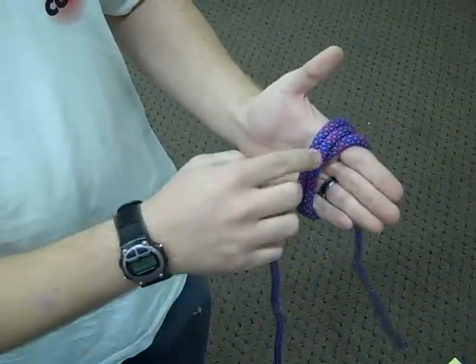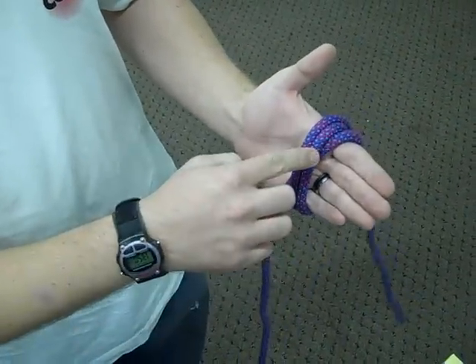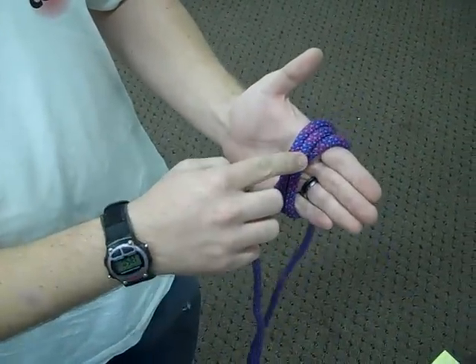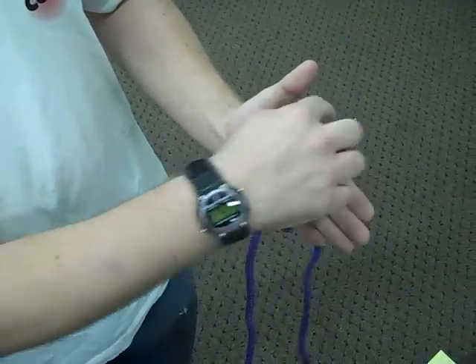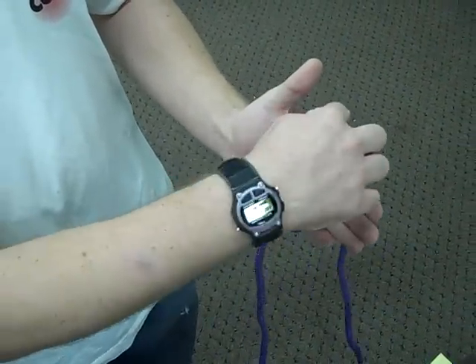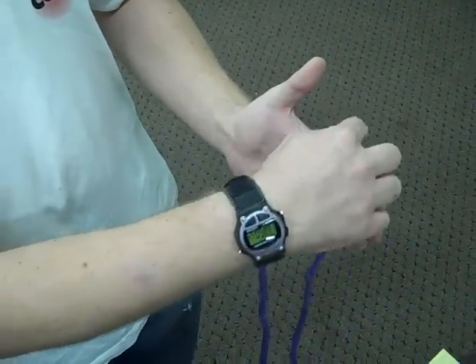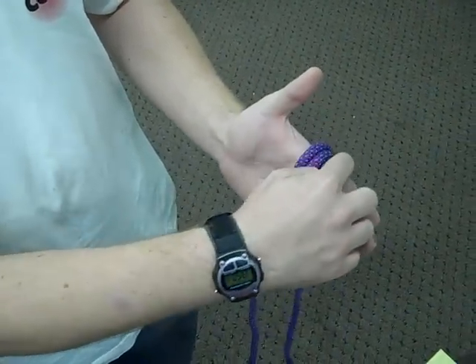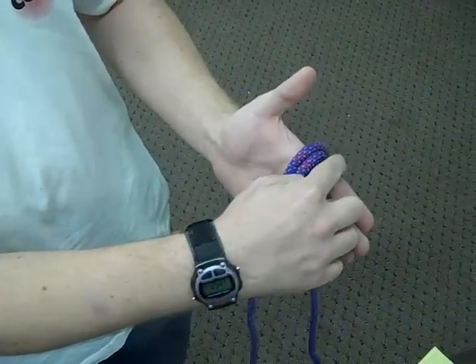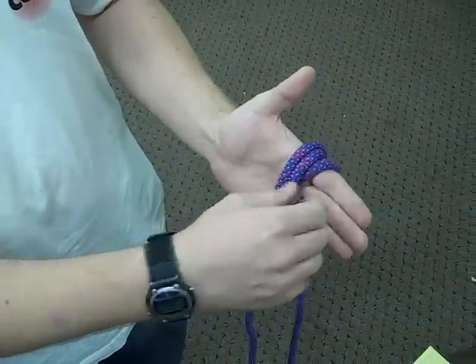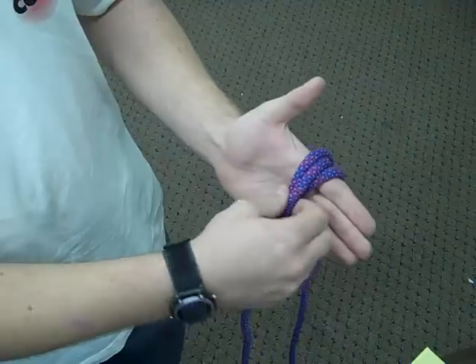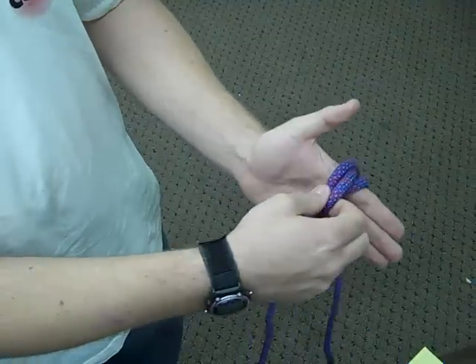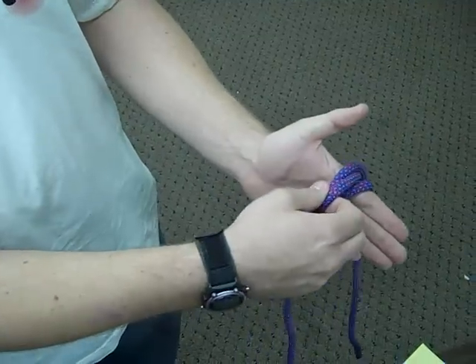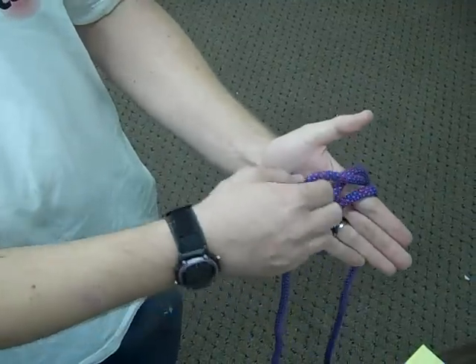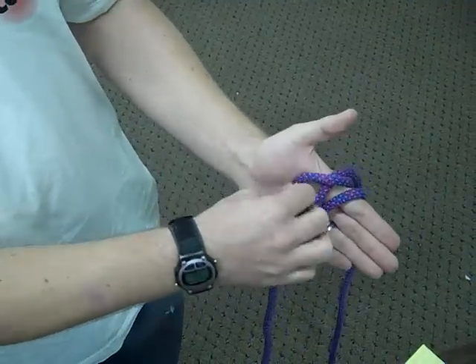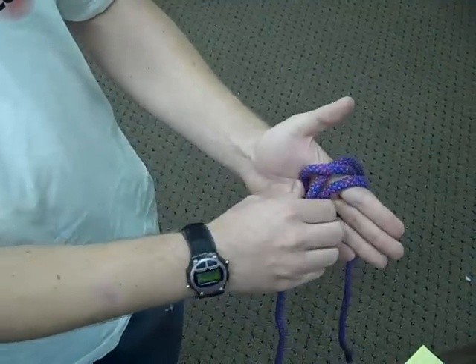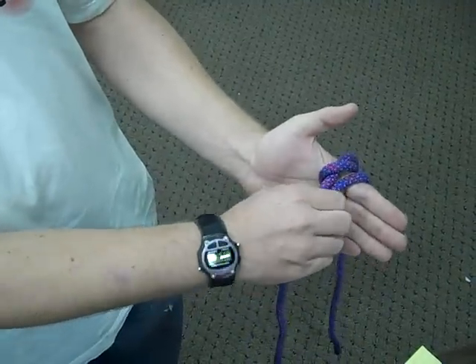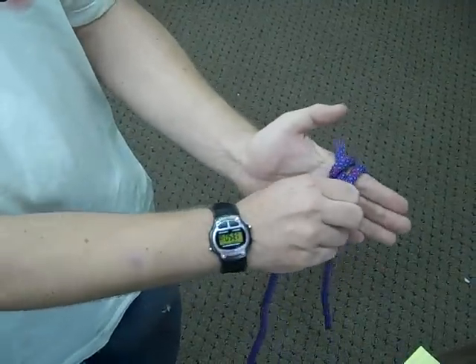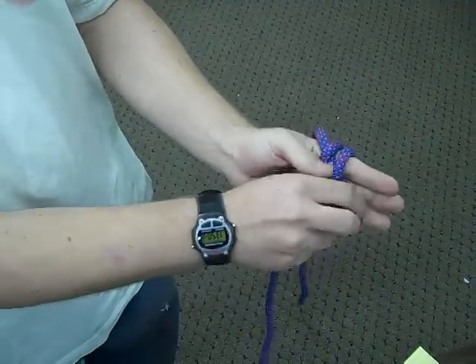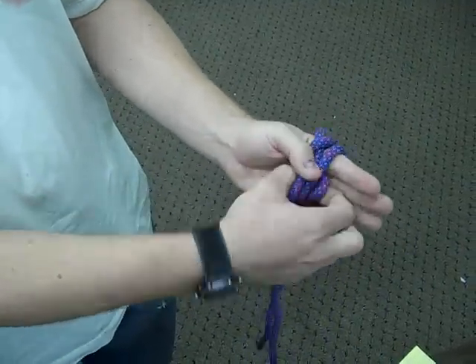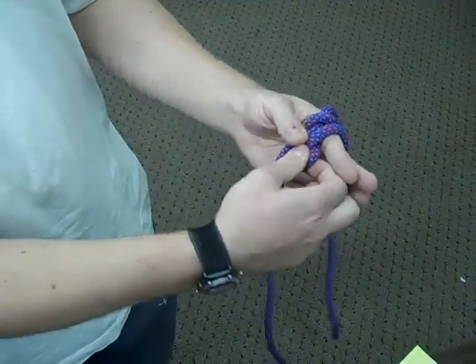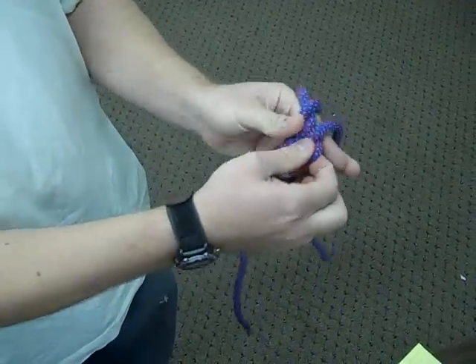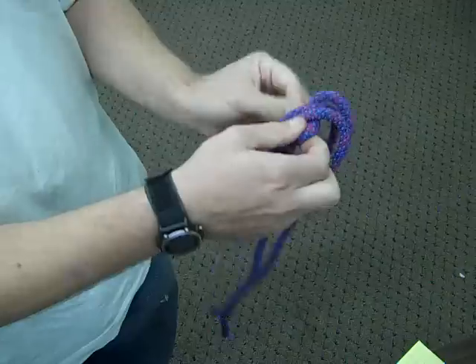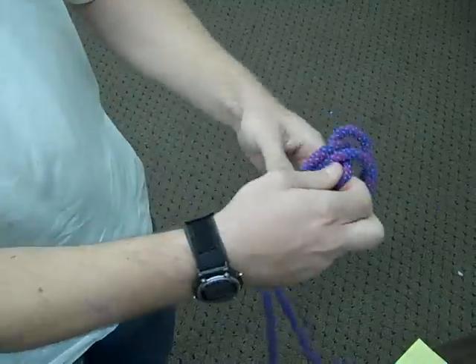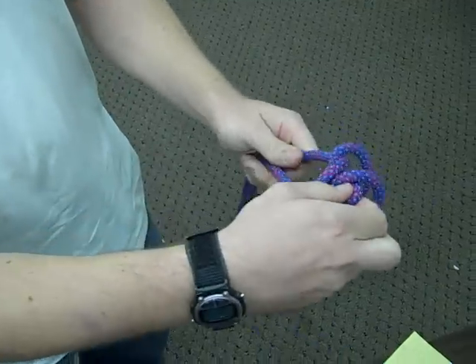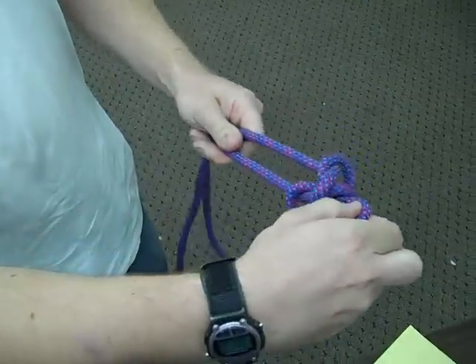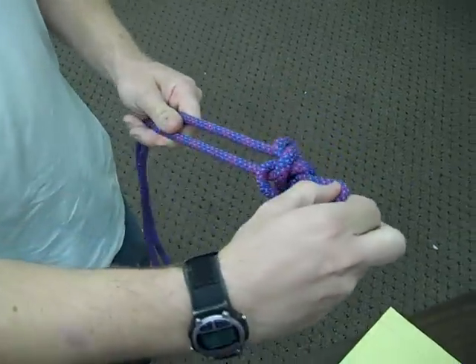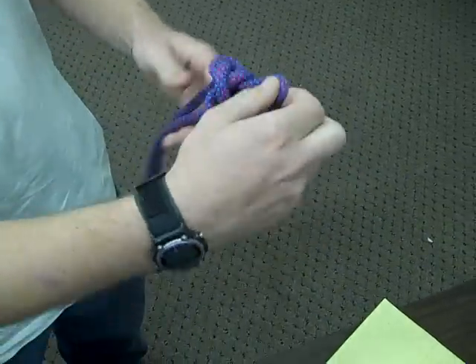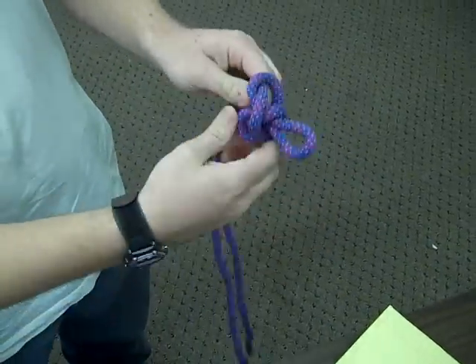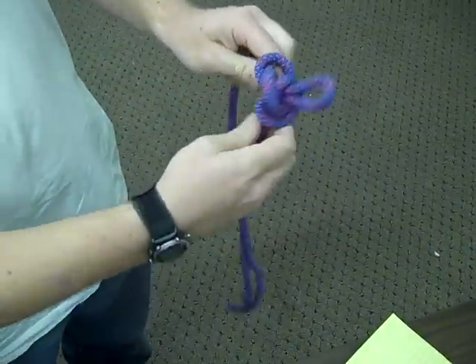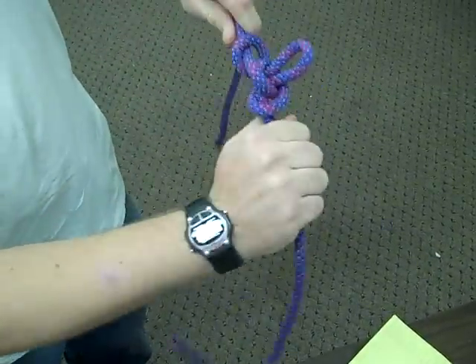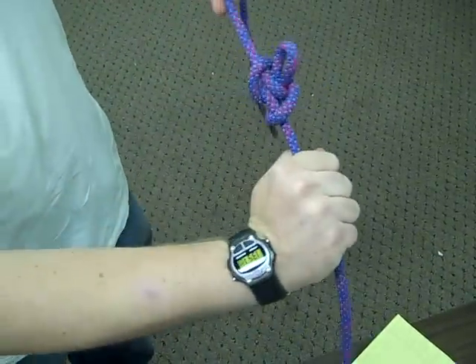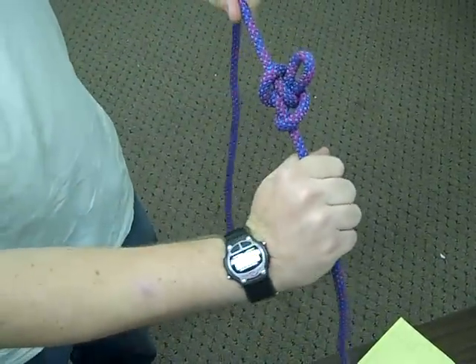The first one you crossed over, which is this middle line, is going to be grabbed and go all the way around, going towards the end of your fingers, pulled through, and then popped apart.